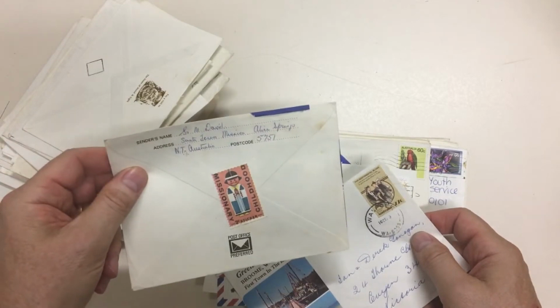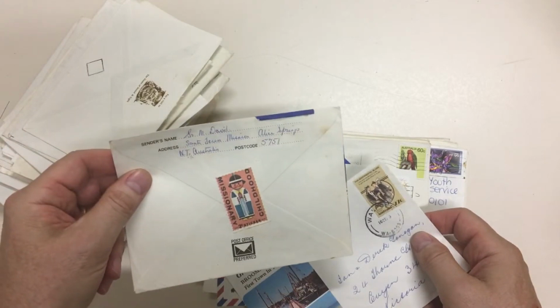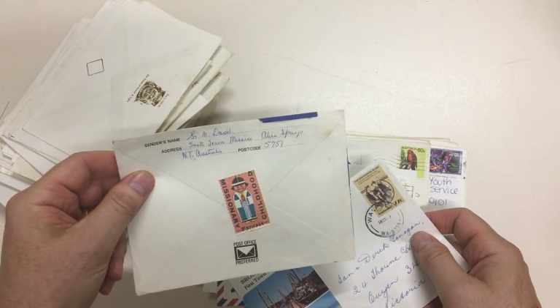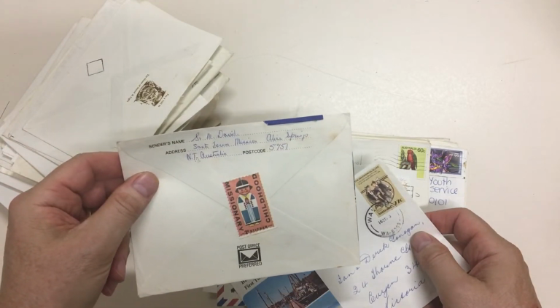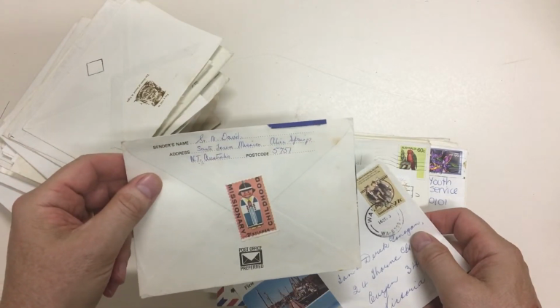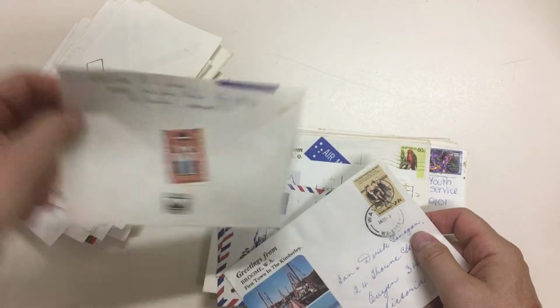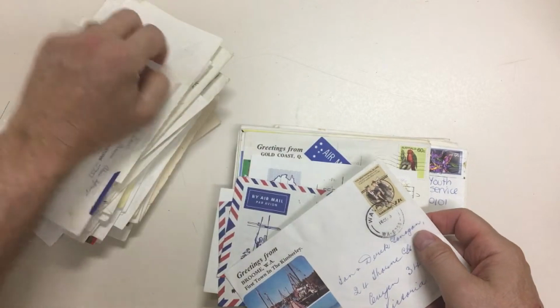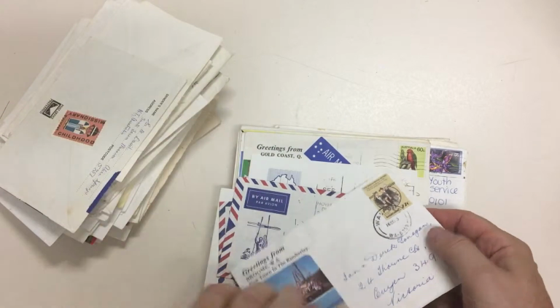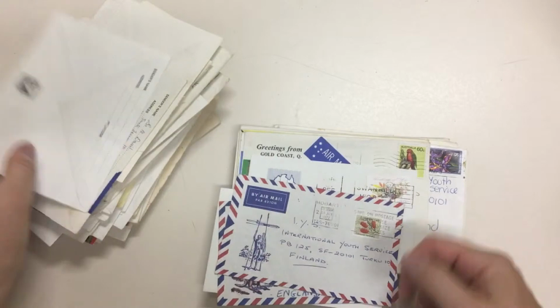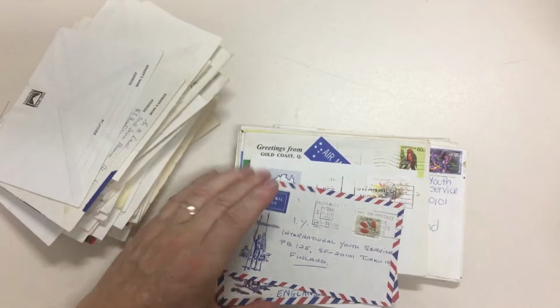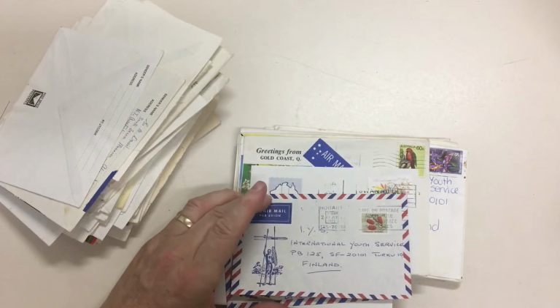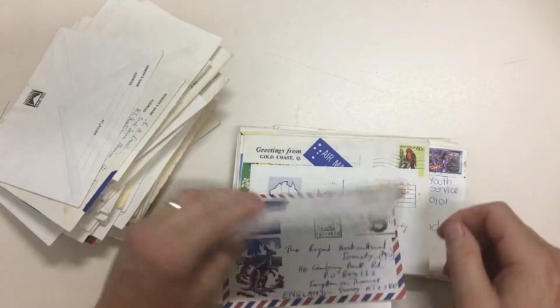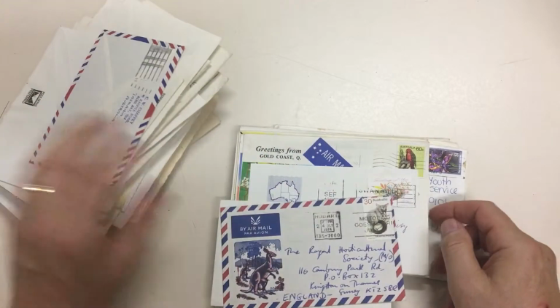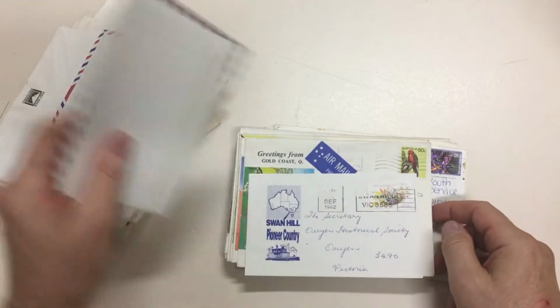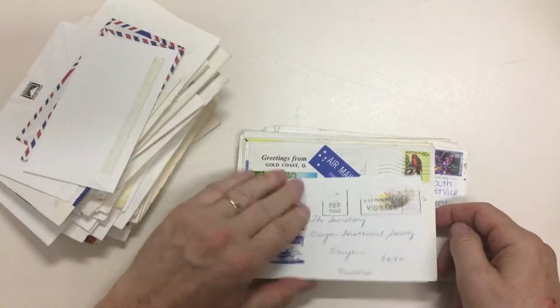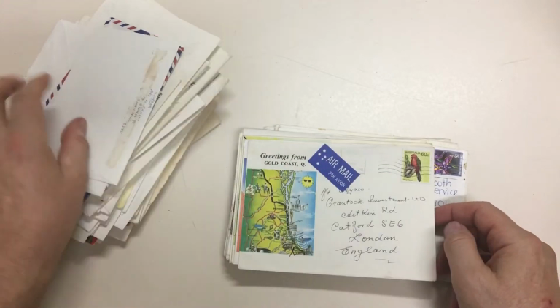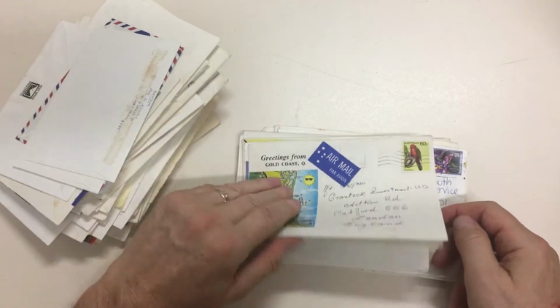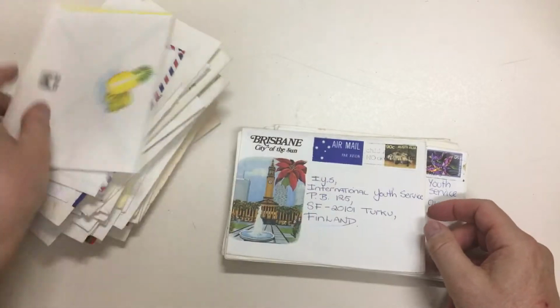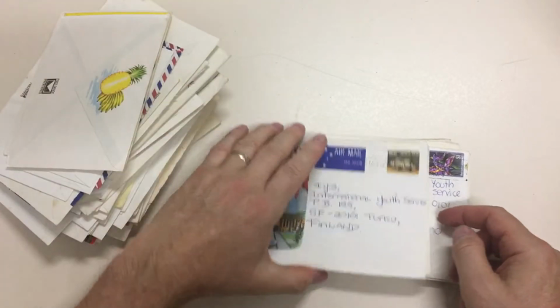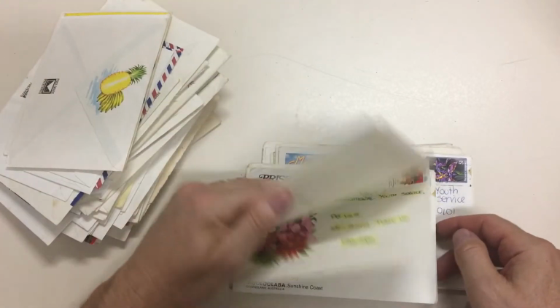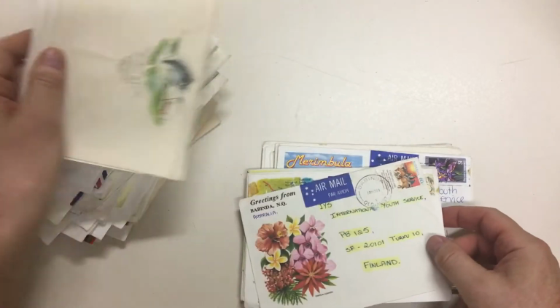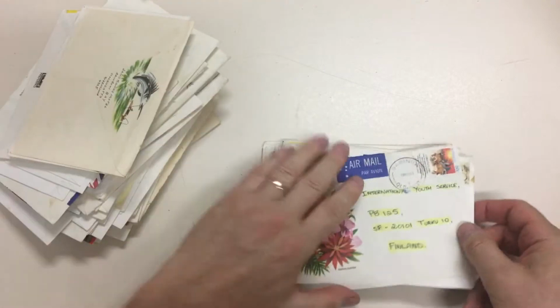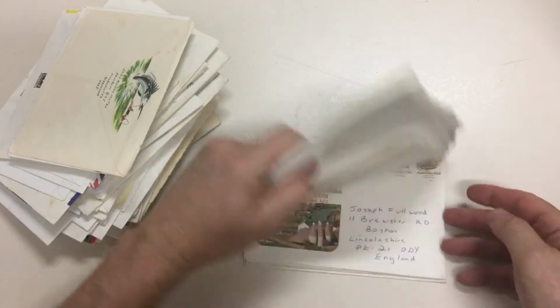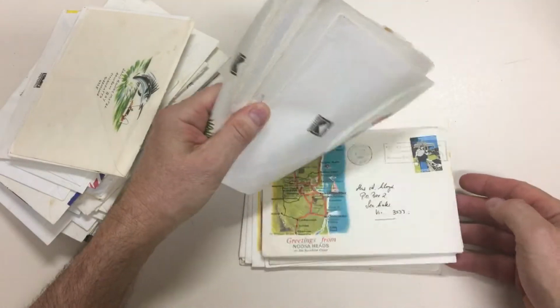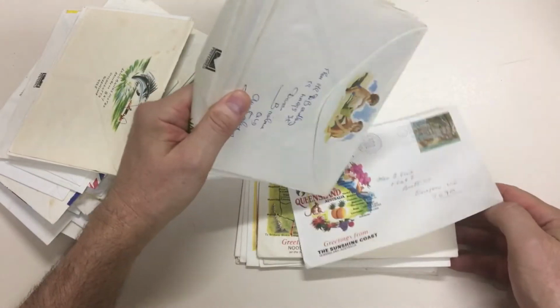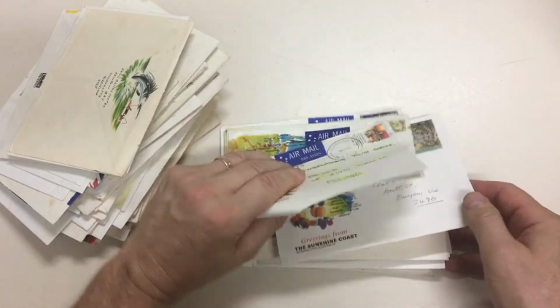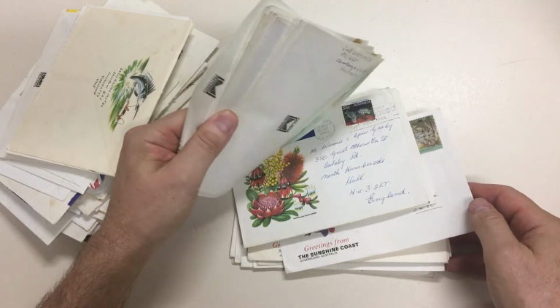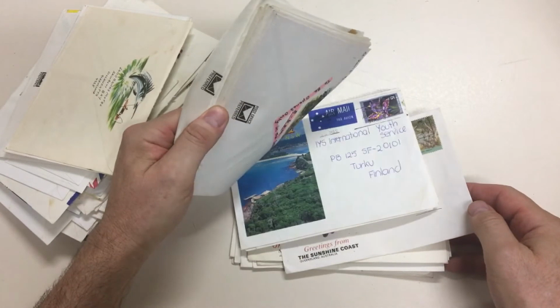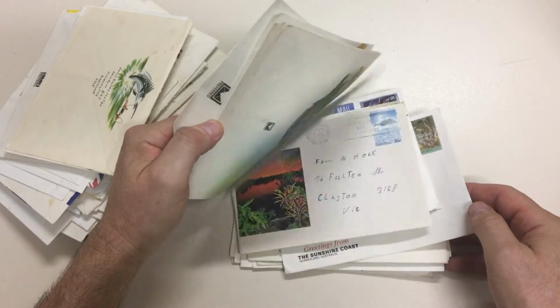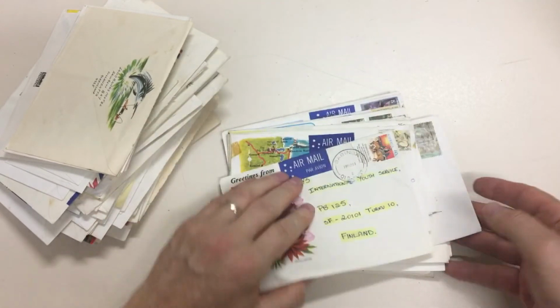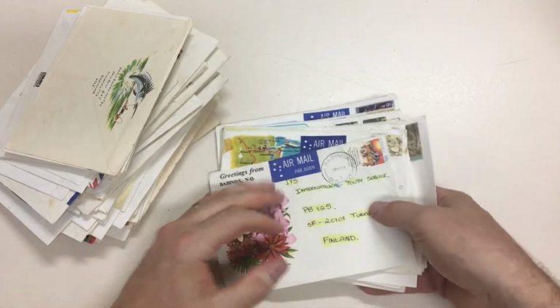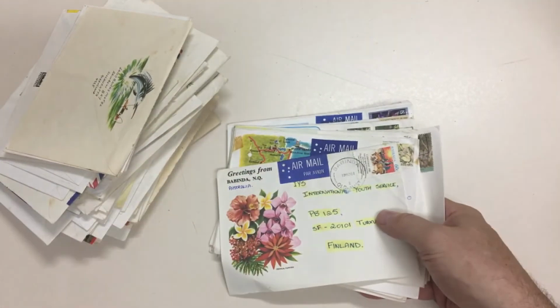Missionary childhood — there you go. I've even got a Cinderella there. There's a little bit of duplication, but not much. Yeah, nice lot.